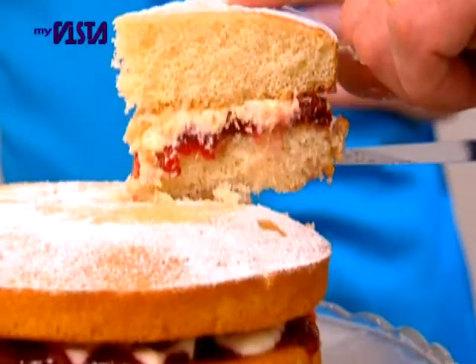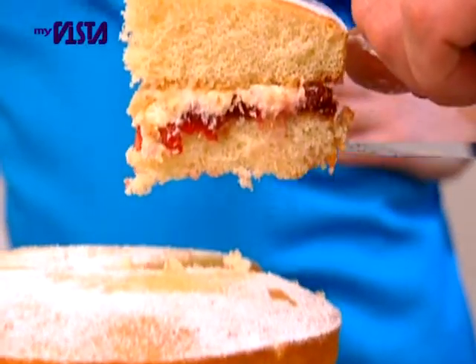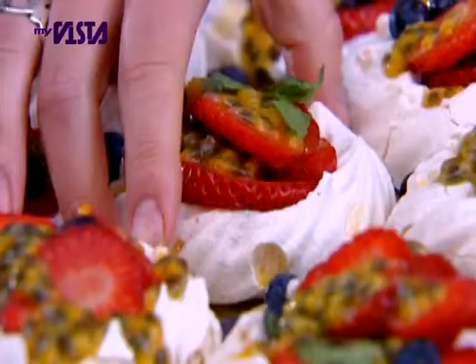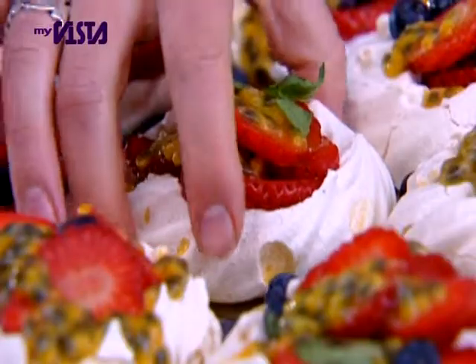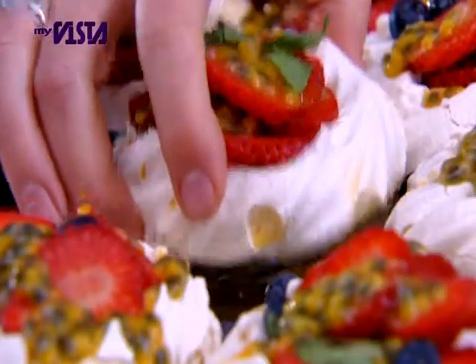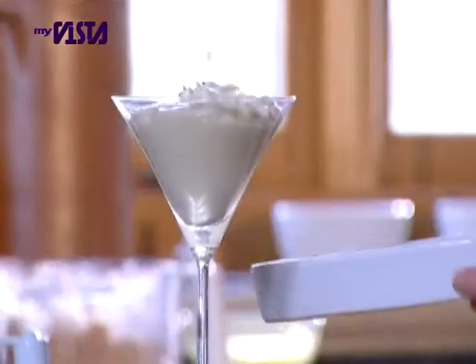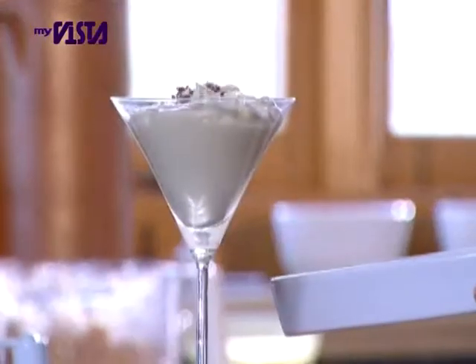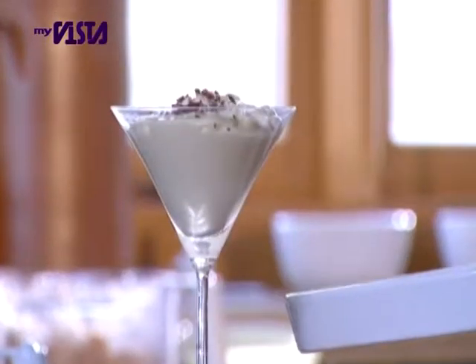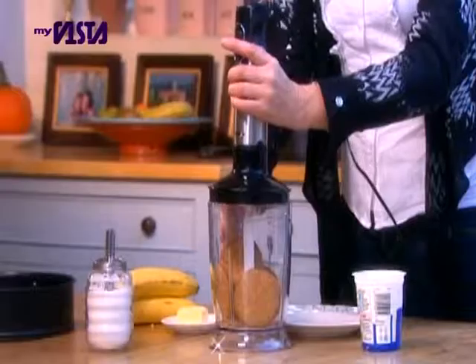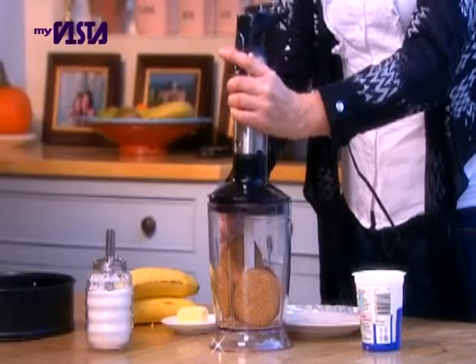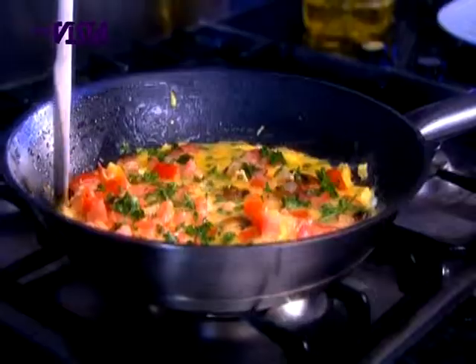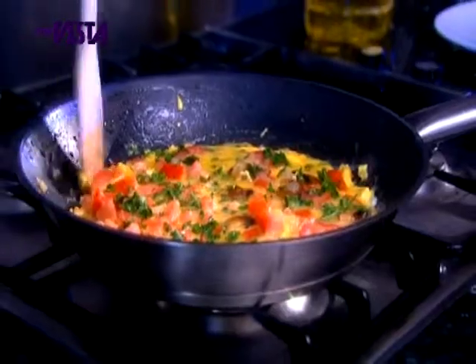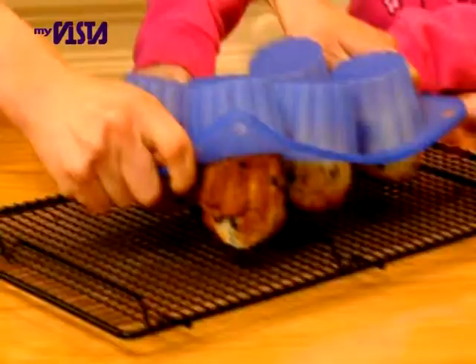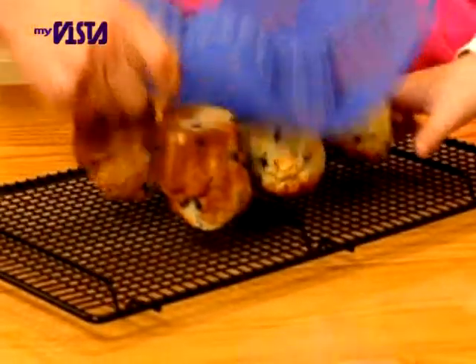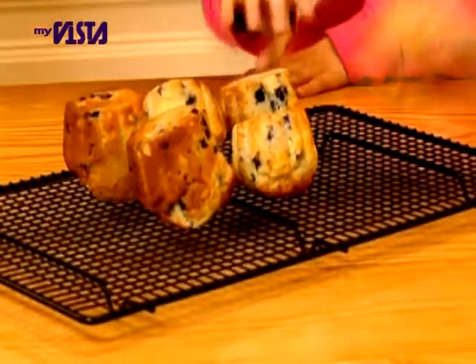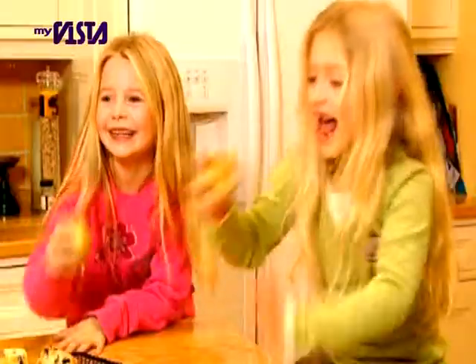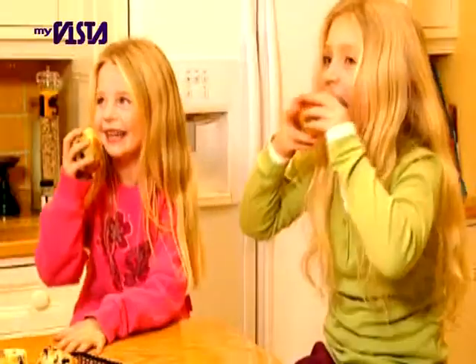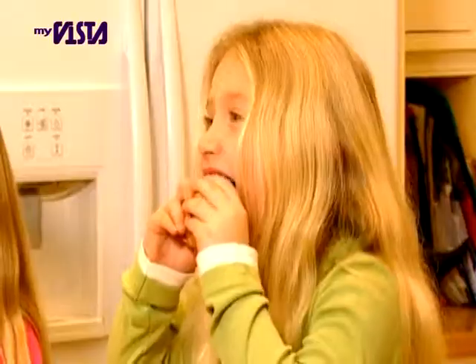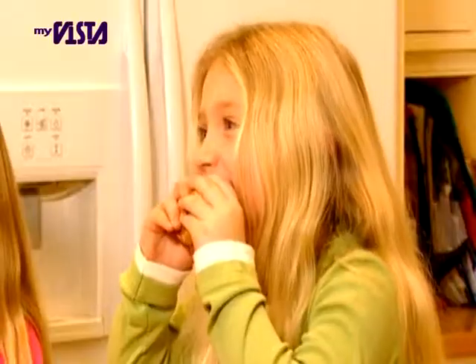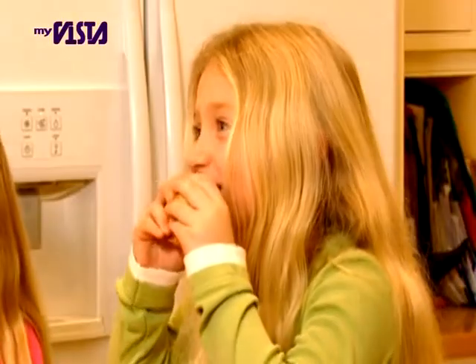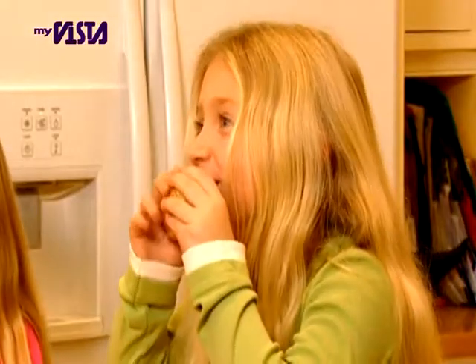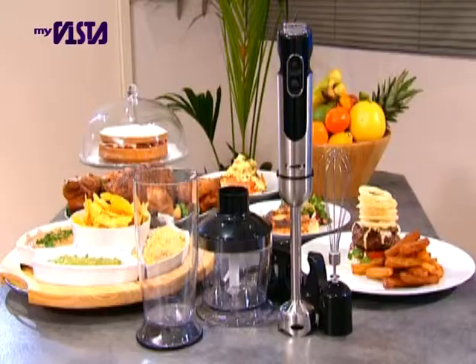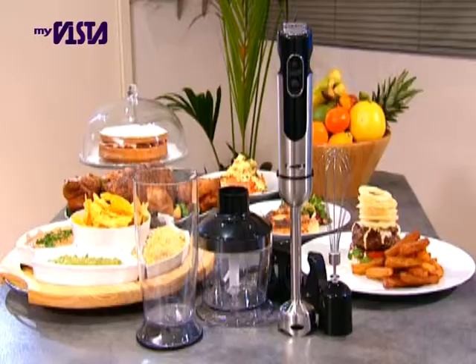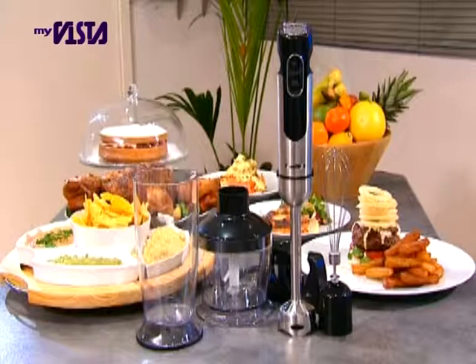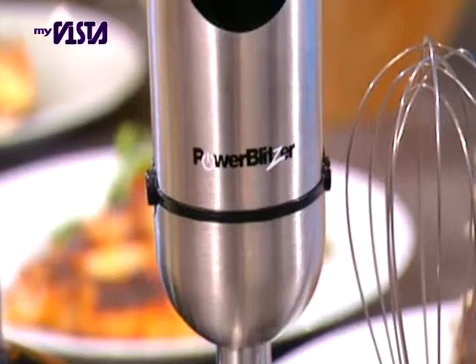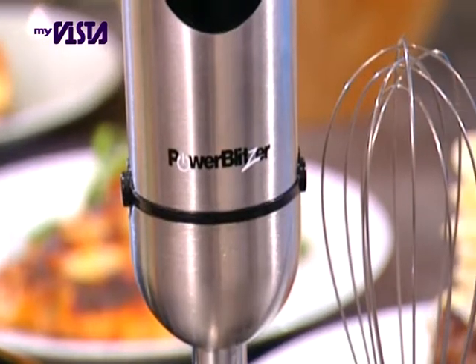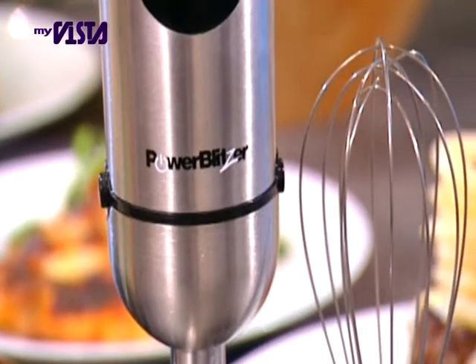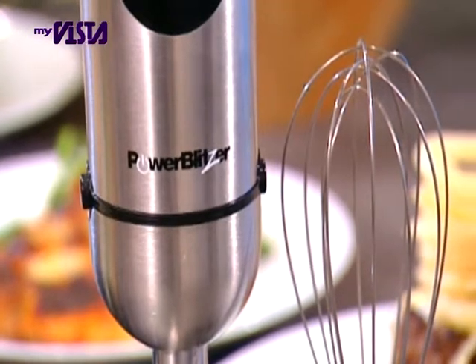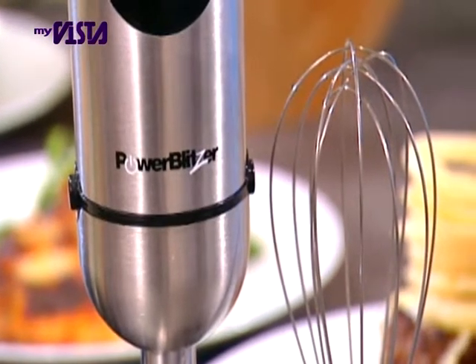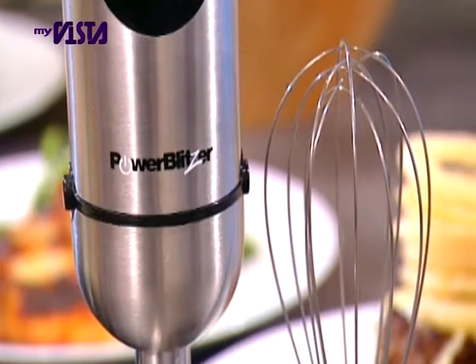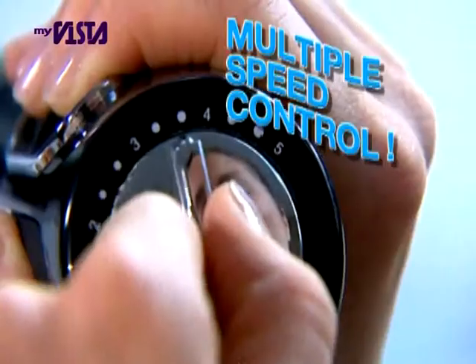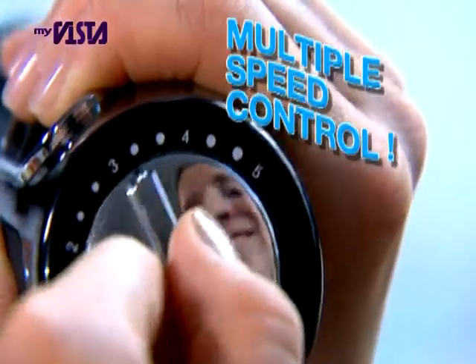Meringues, mousses, cookies, omelettes, muffins — all so quick and easy thanks to the JML Power Blitzer. But it's so controllable too.